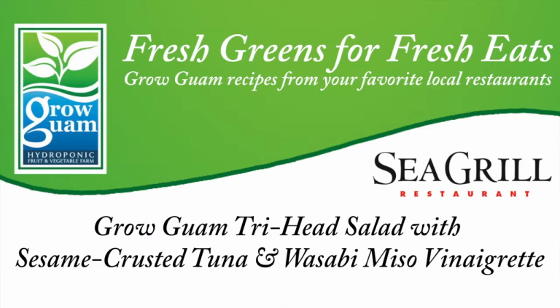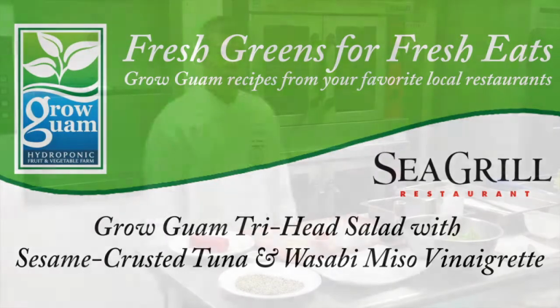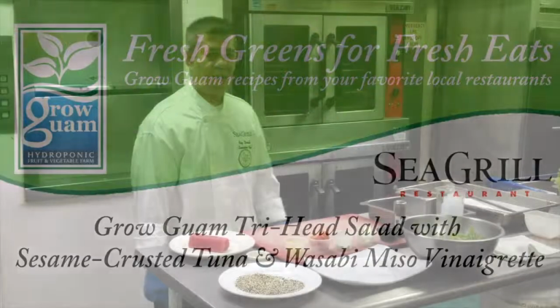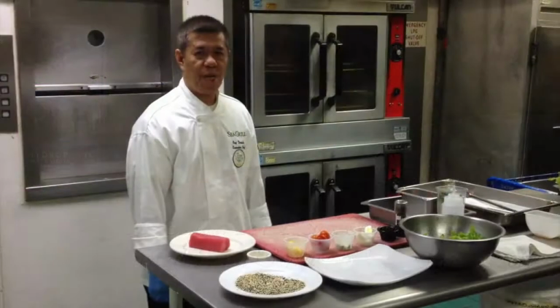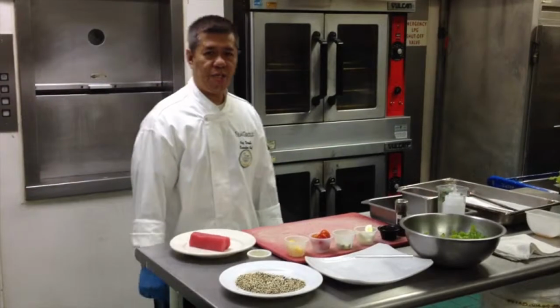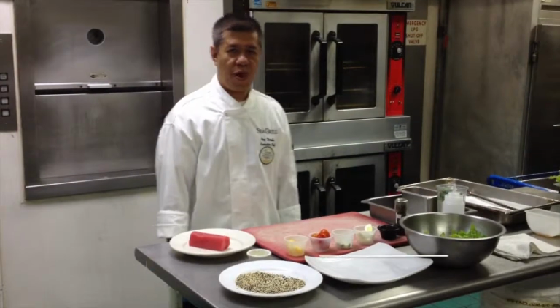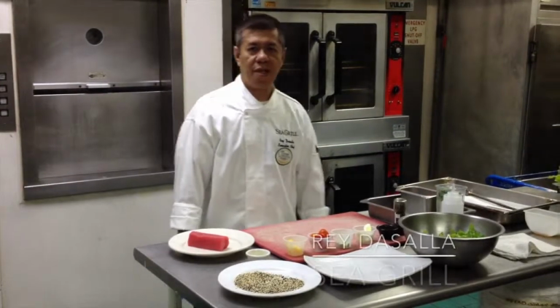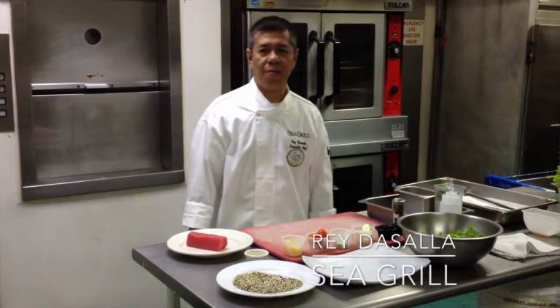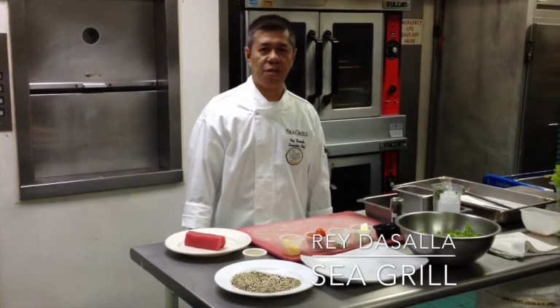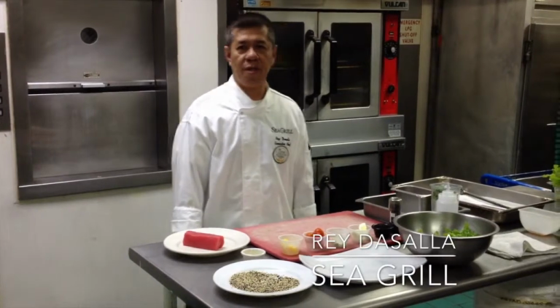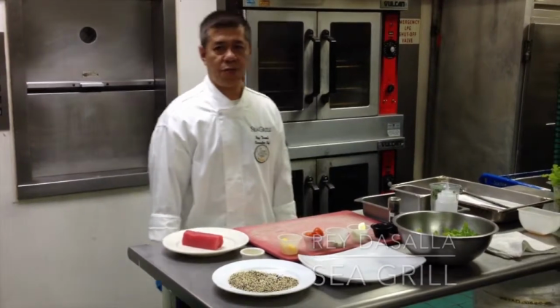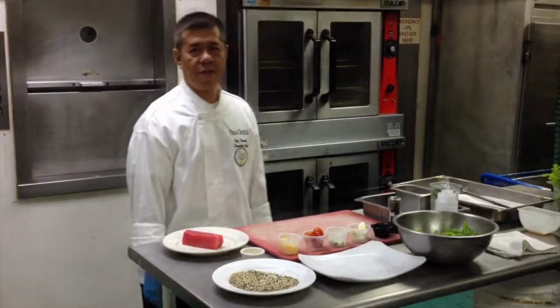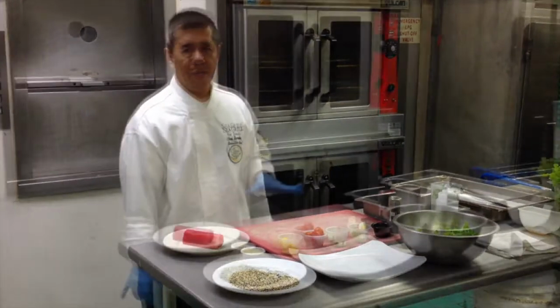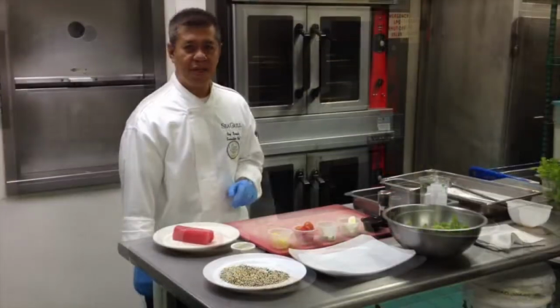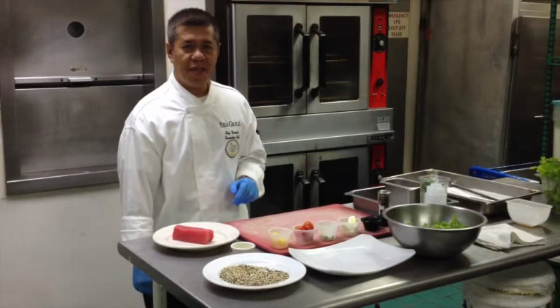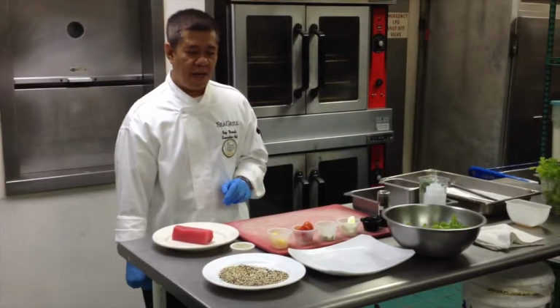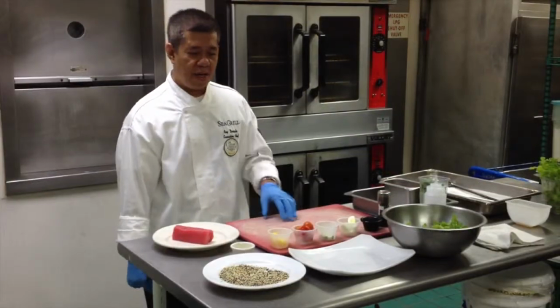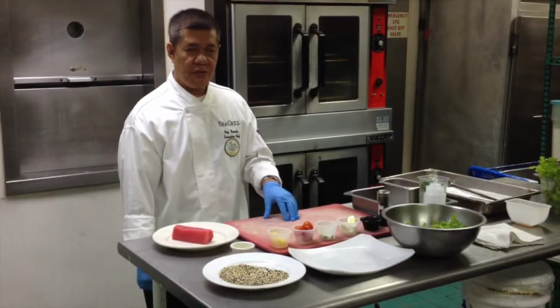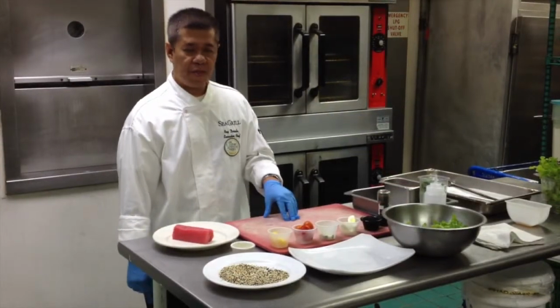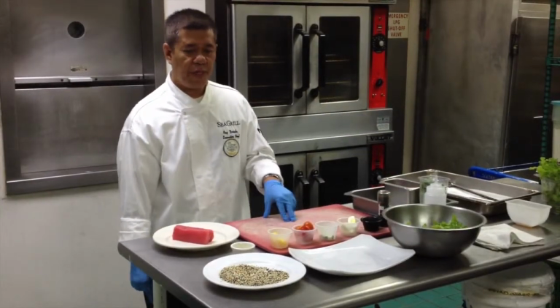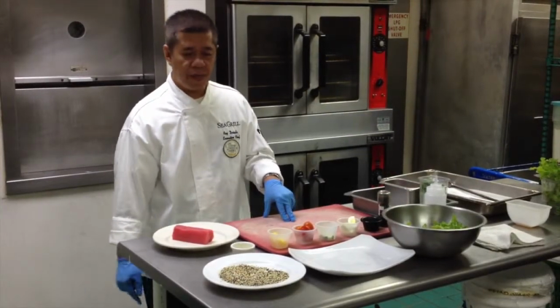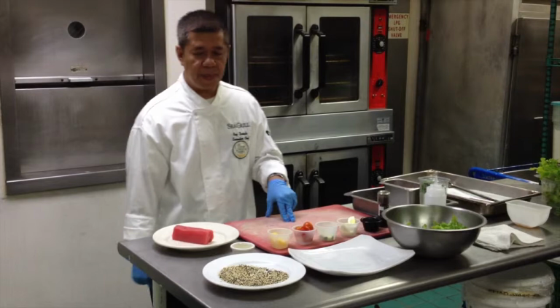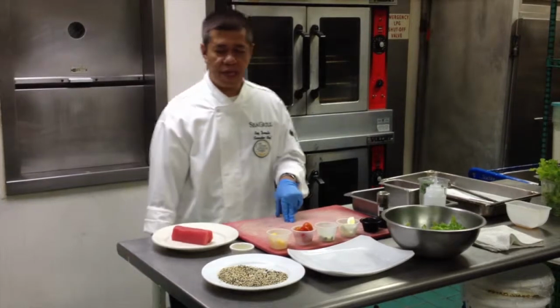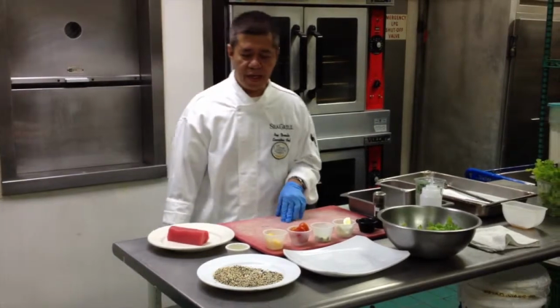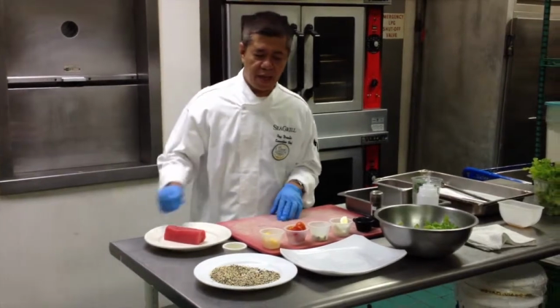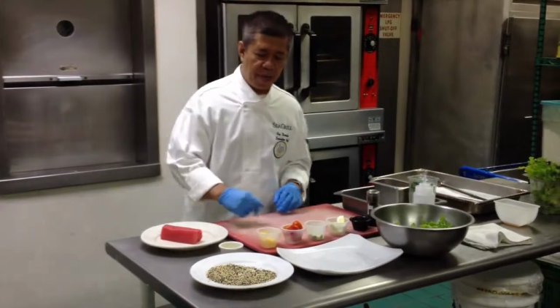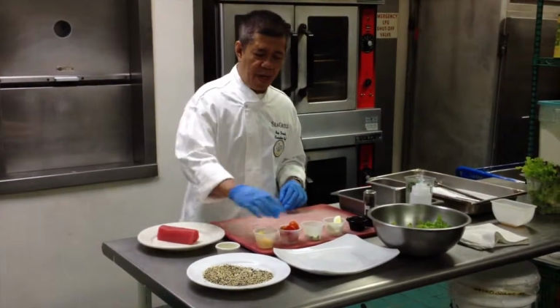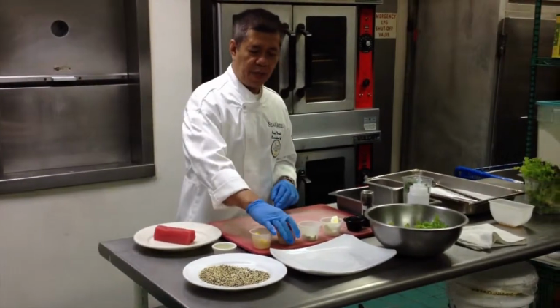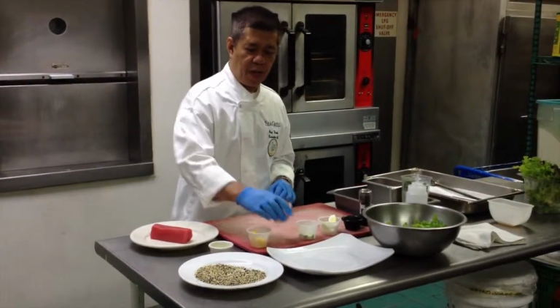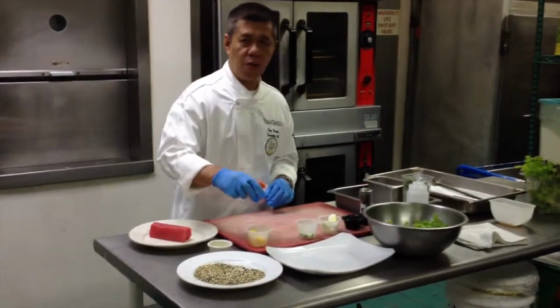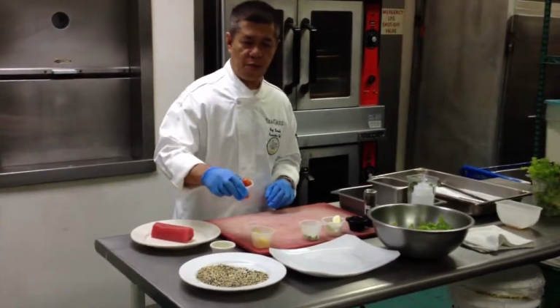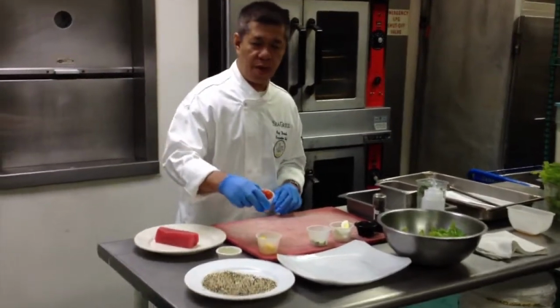Hi, my name is Chef Rey from Sea Grill Fresh Park. The ingredients for this salad include some local cherry tomatoes,